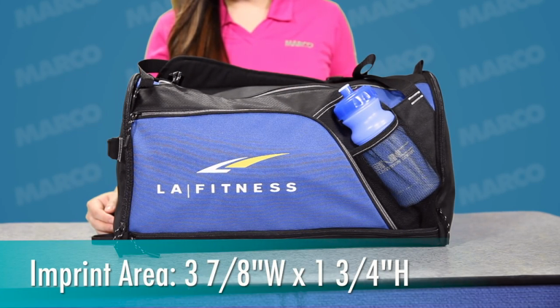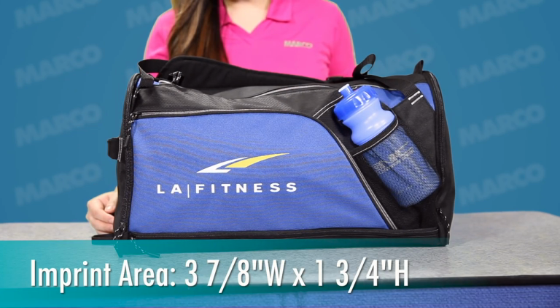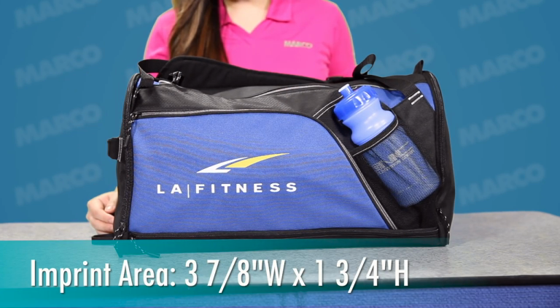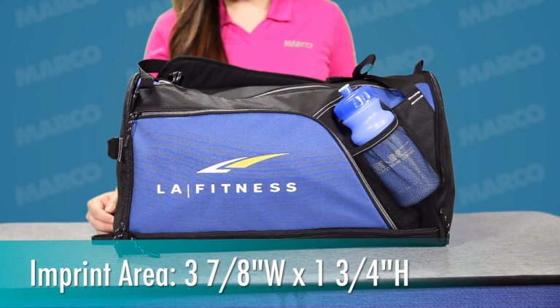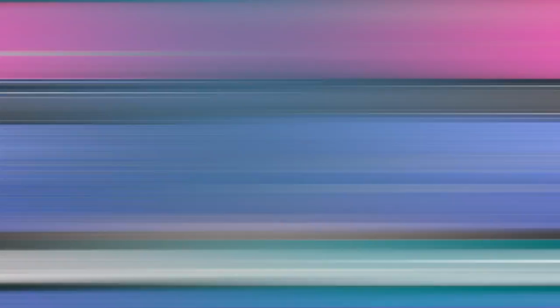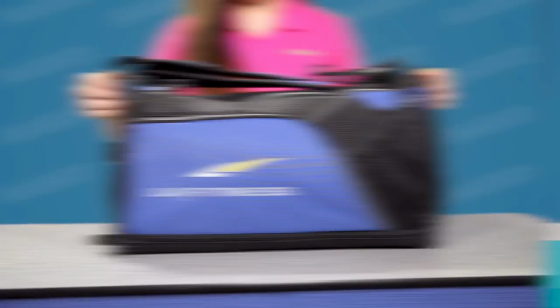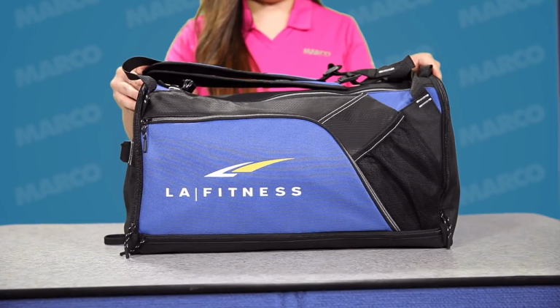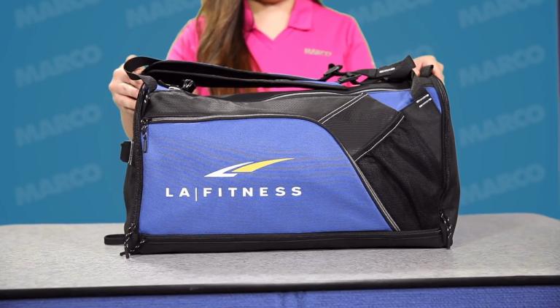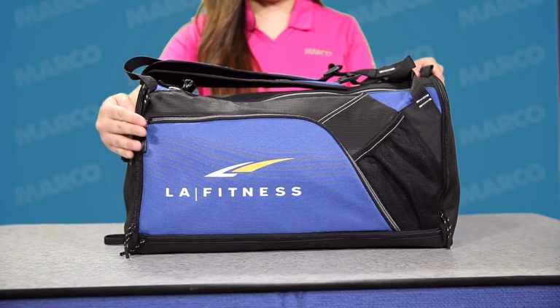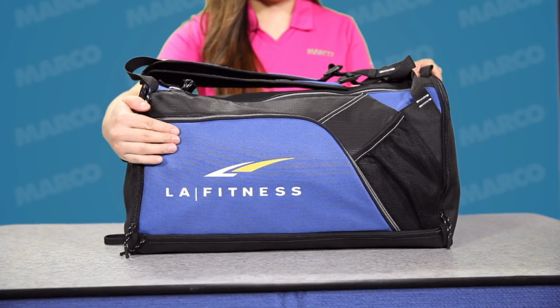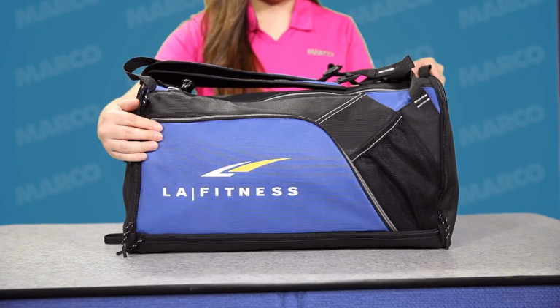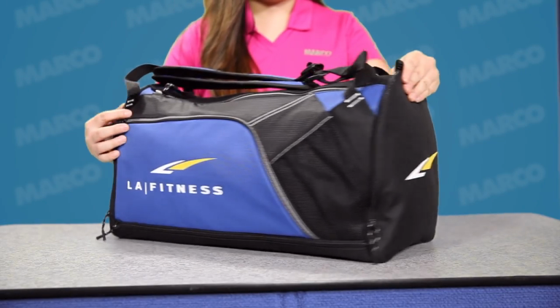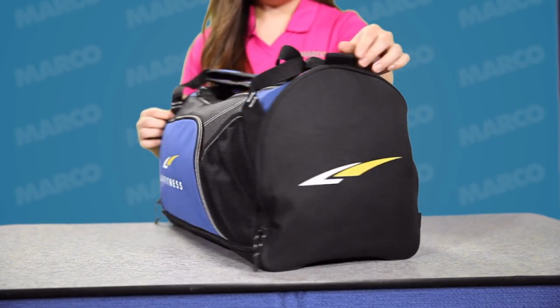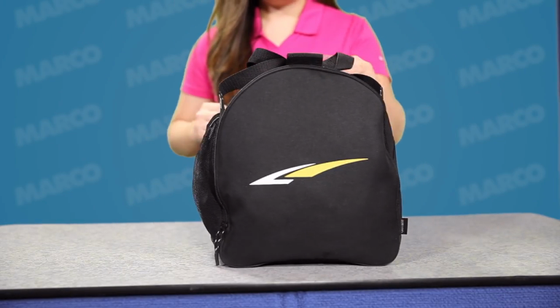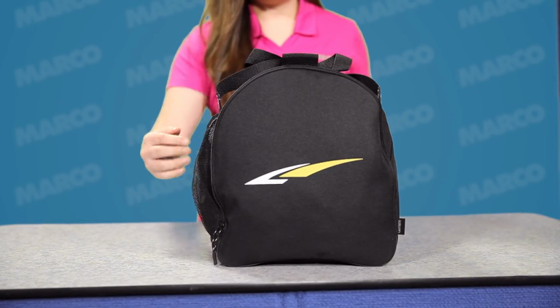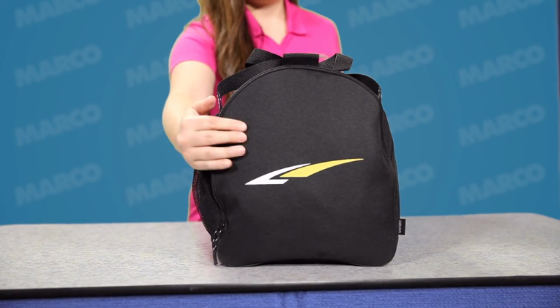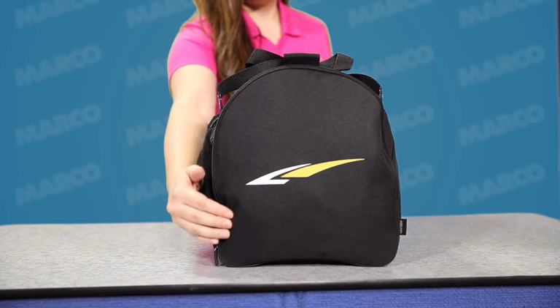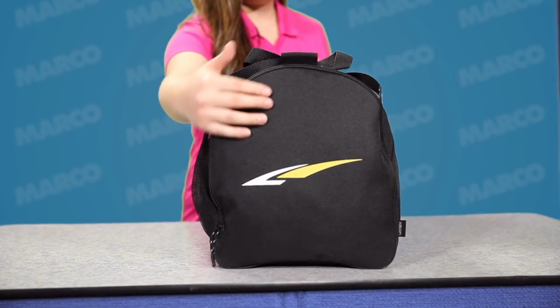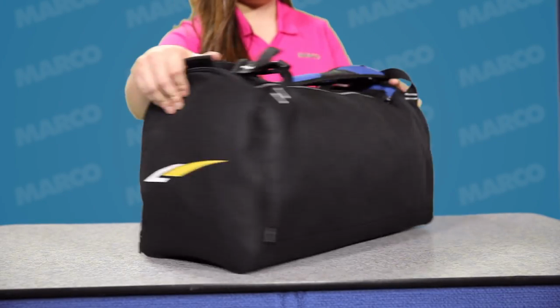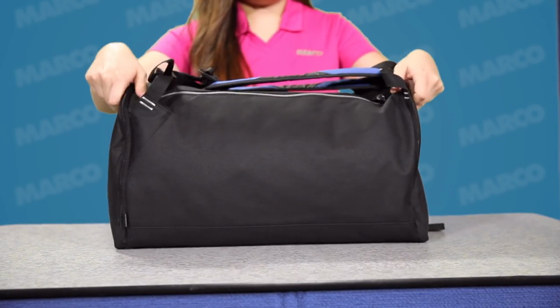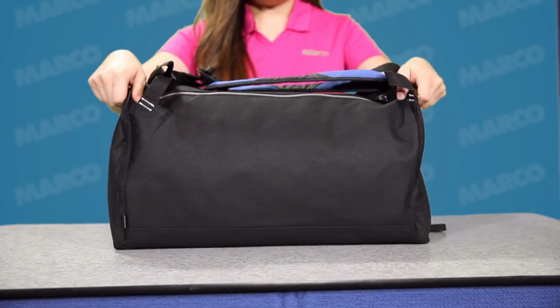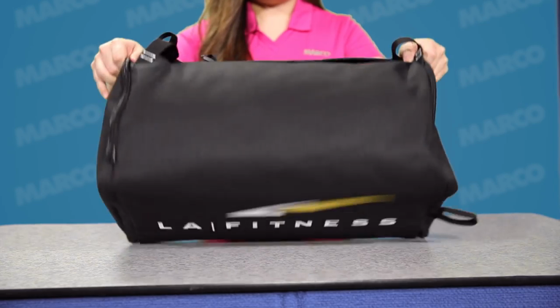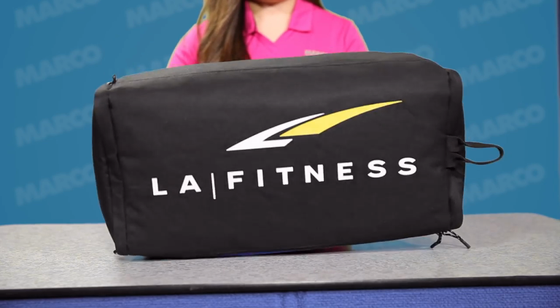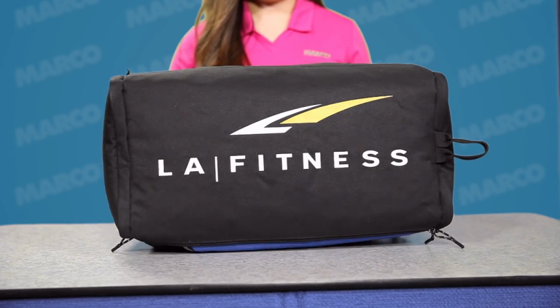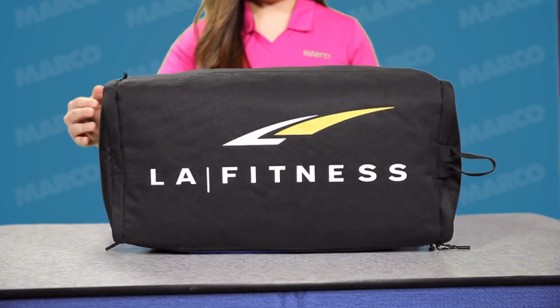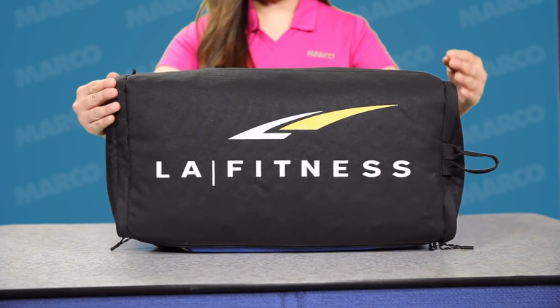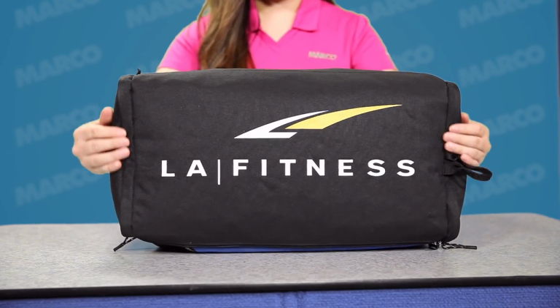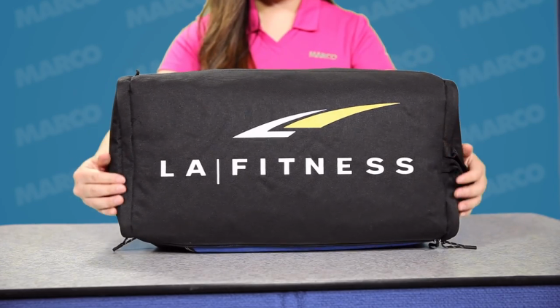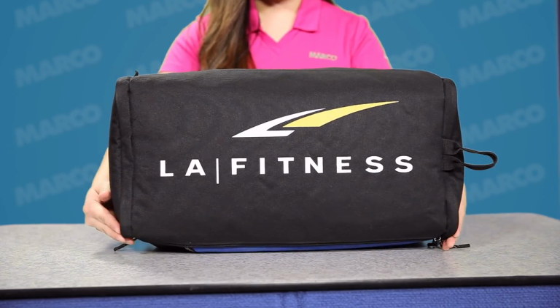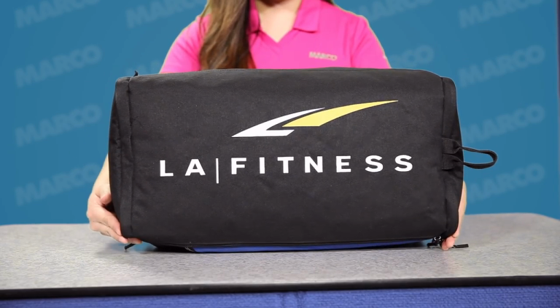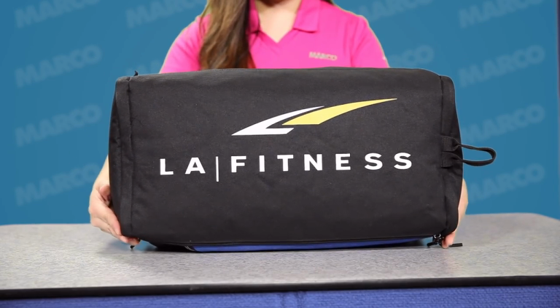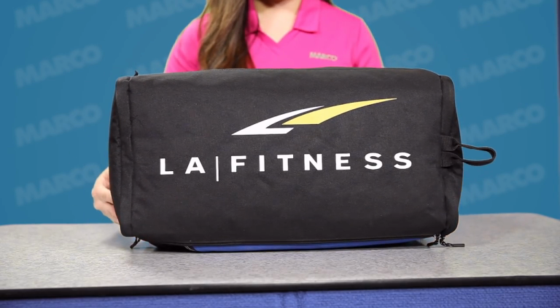For an additional charge, there are multiple locations to show off your logo, making this the ultimate billboard ad for your brand's message. Plus, the extra space is perfect for adding your sponsor's logo.